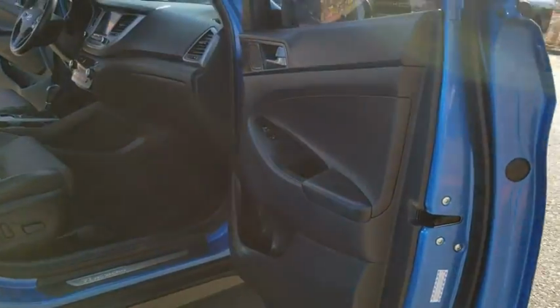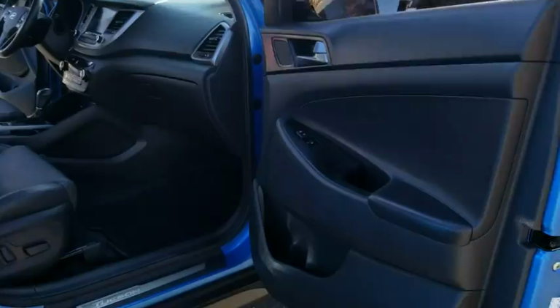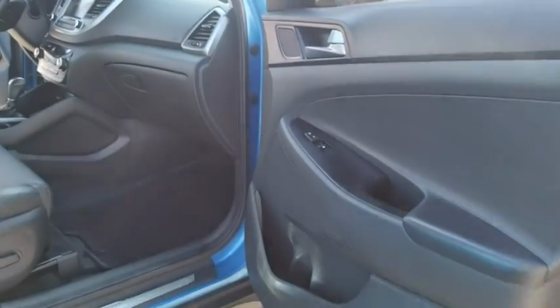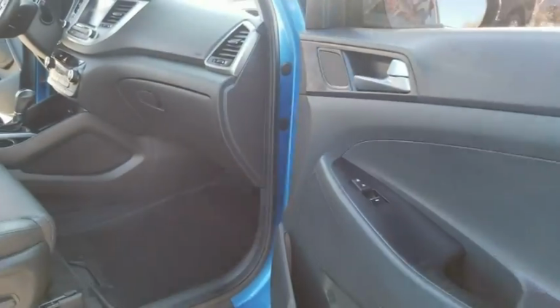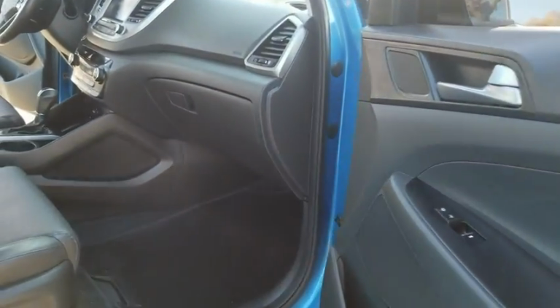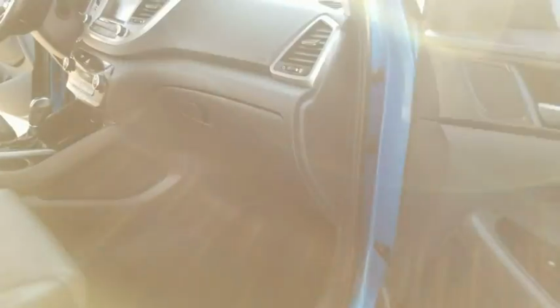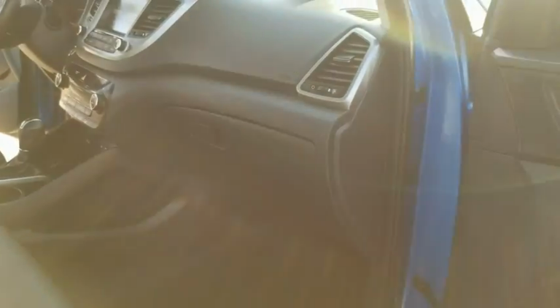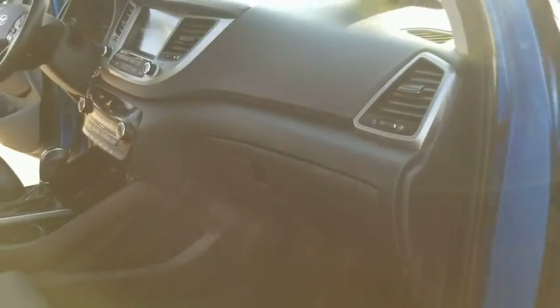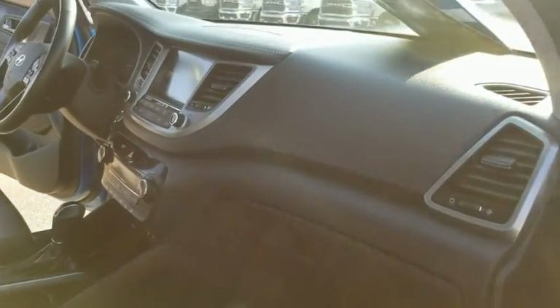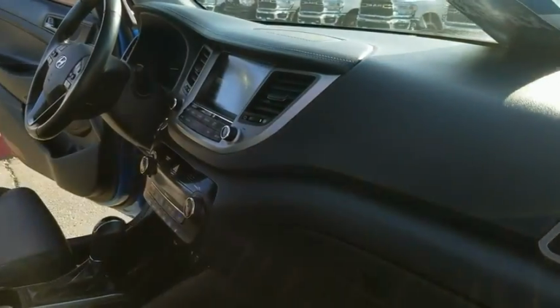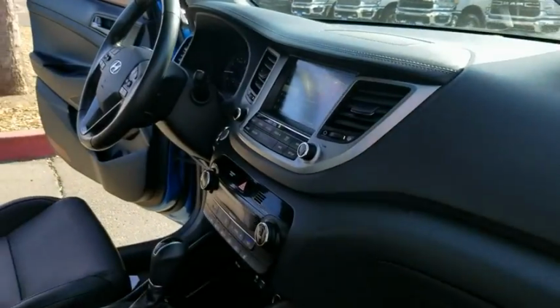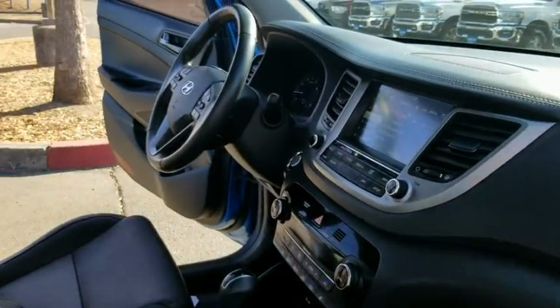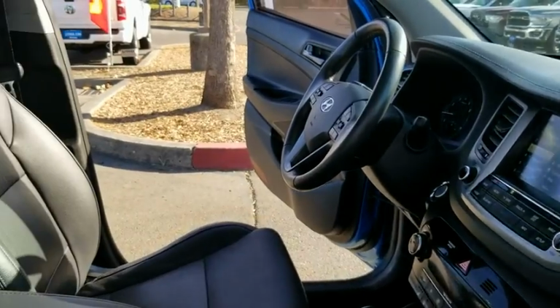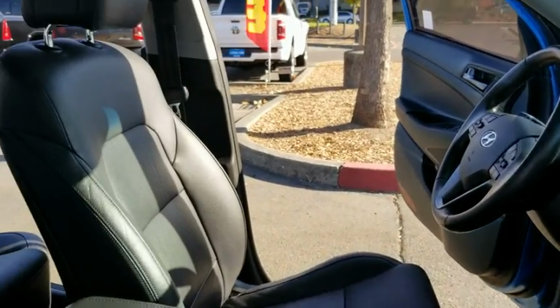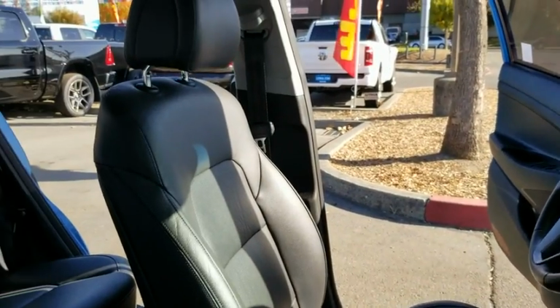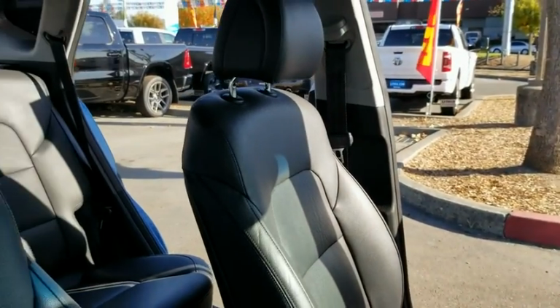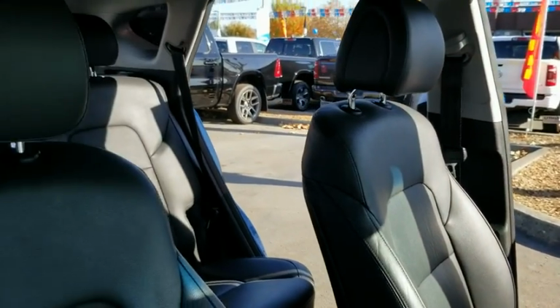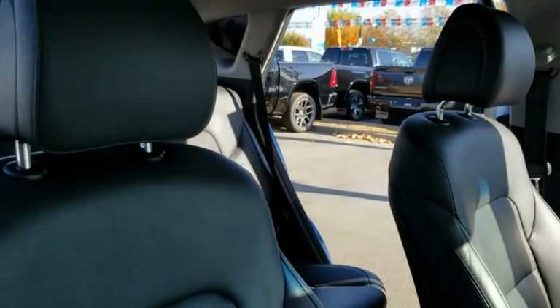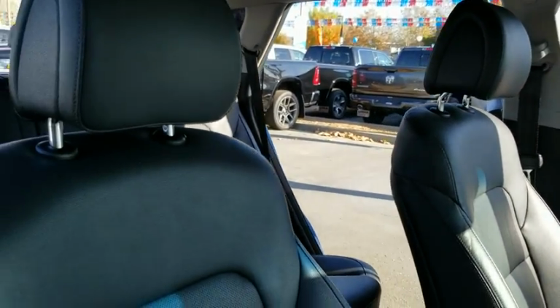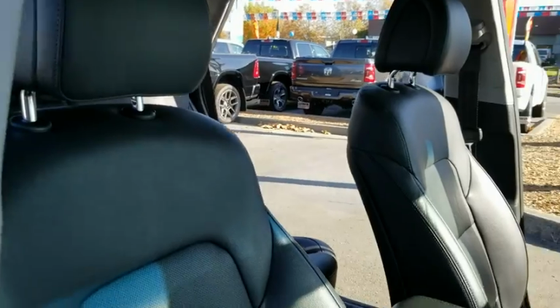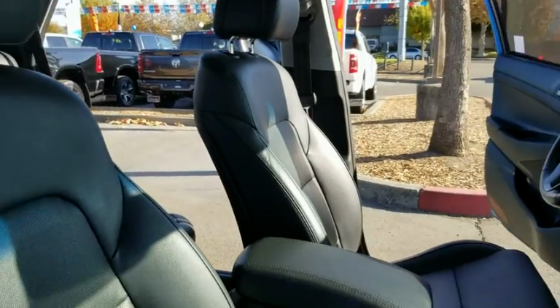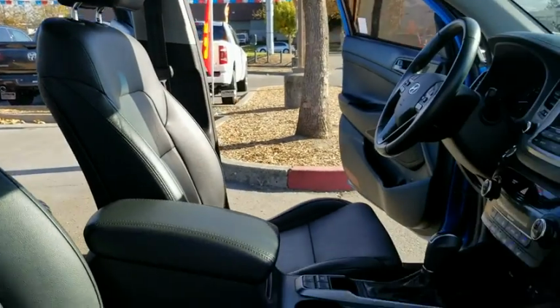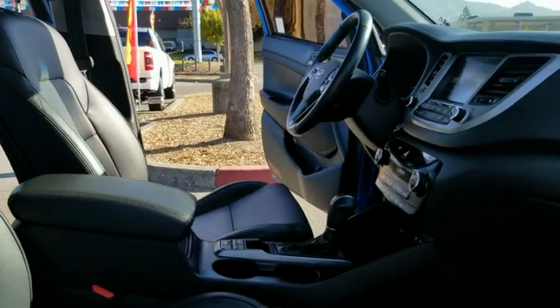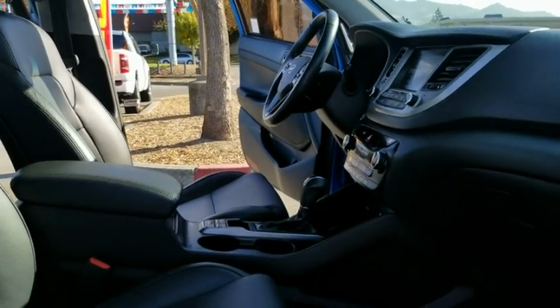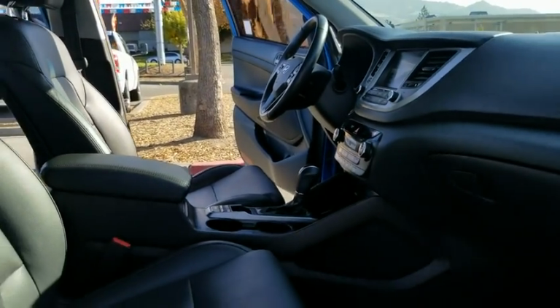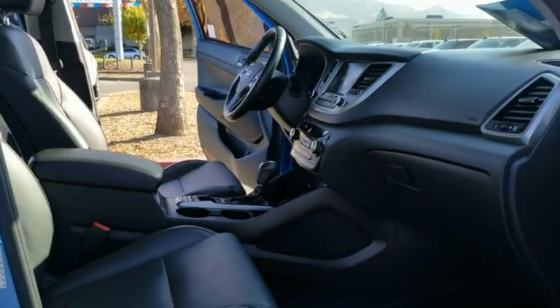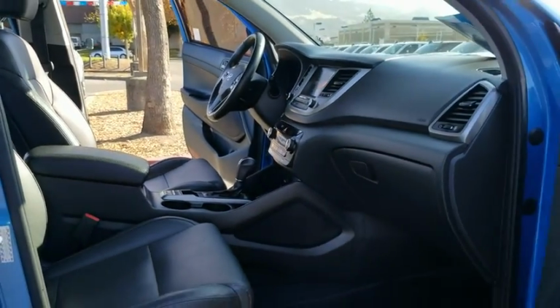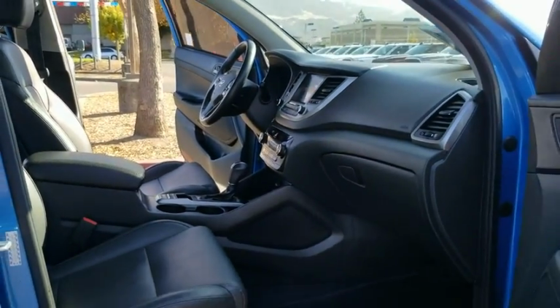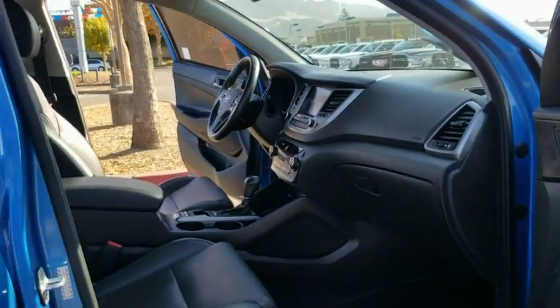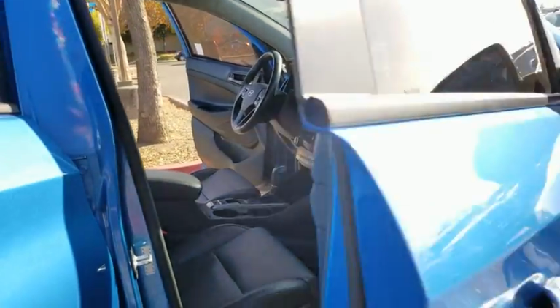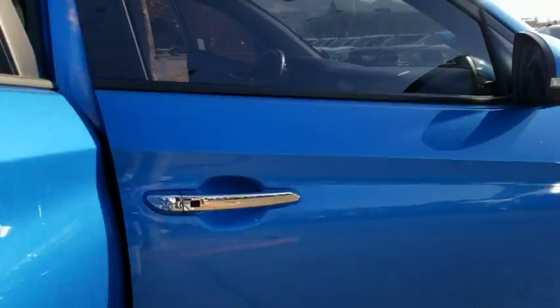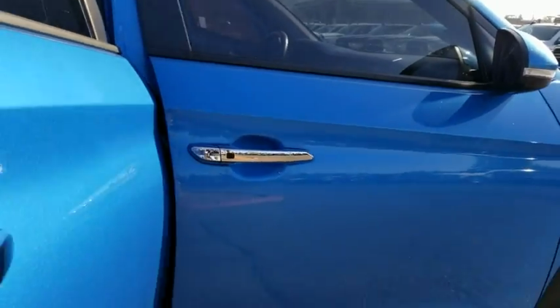Power liftgate, keyless entry, navigation system, power passenger seat, backup camera, leather-wrapped steering wheel, driver lumbar, power steering, adjustable steering wheel, four-wheel disc brakes, cruise control, keyless start, ABS four-wheel.